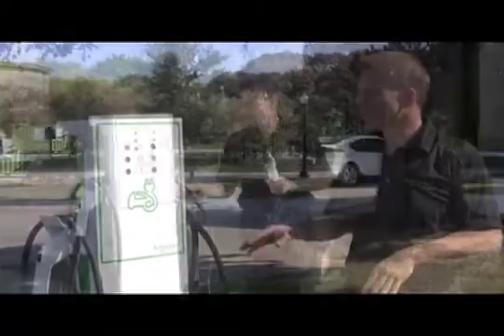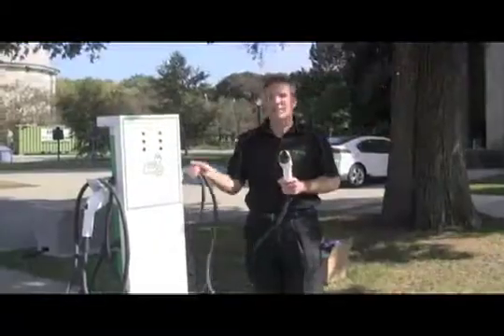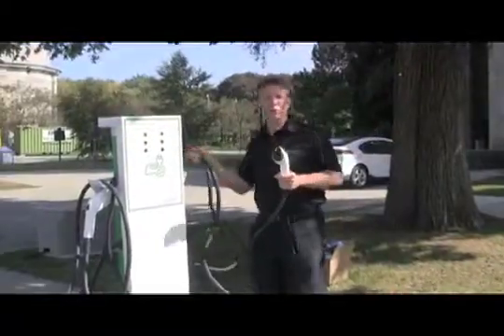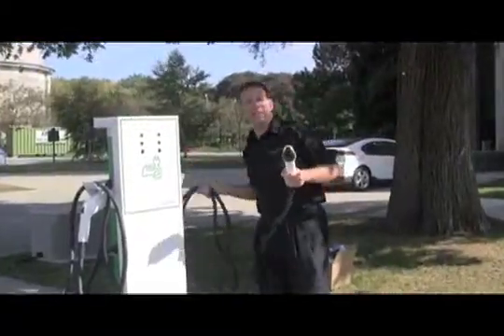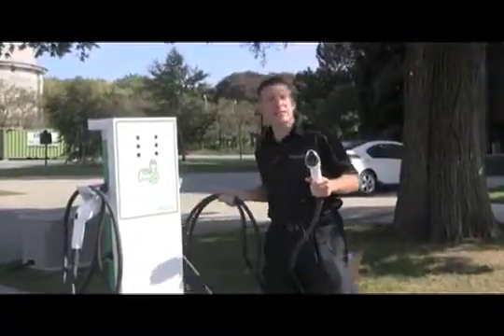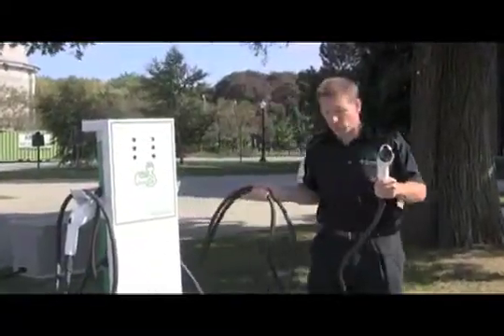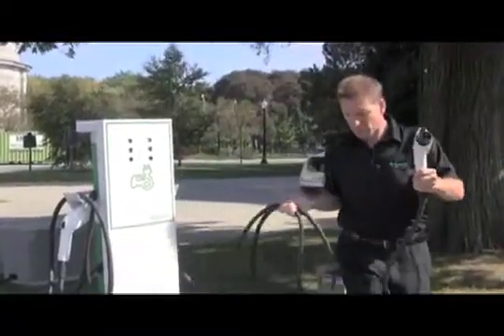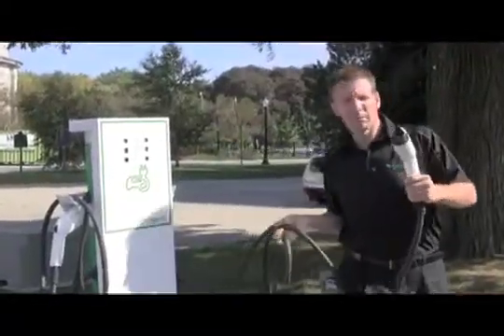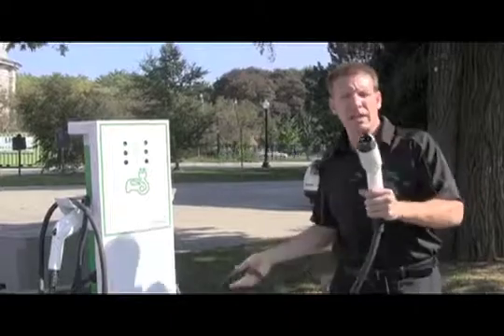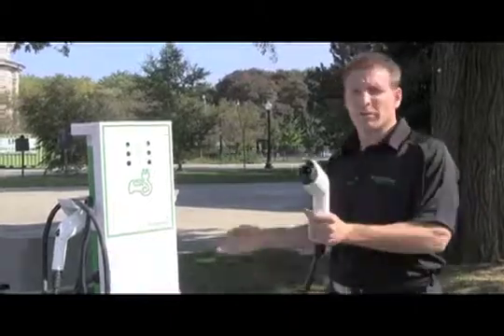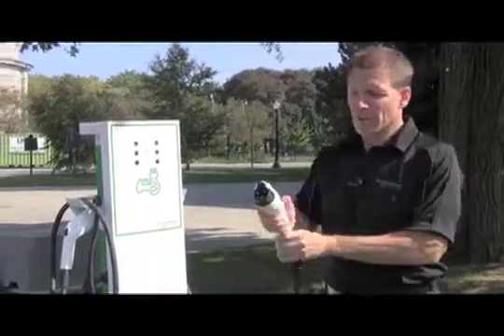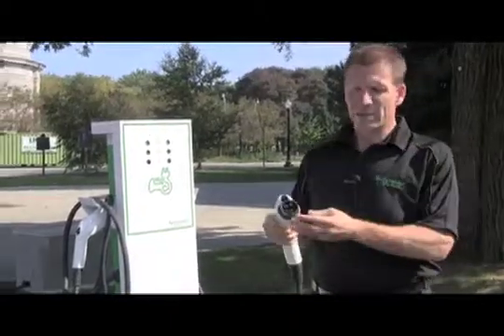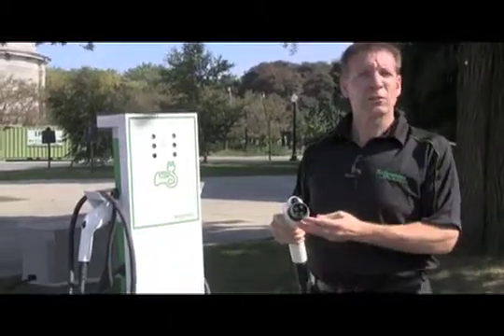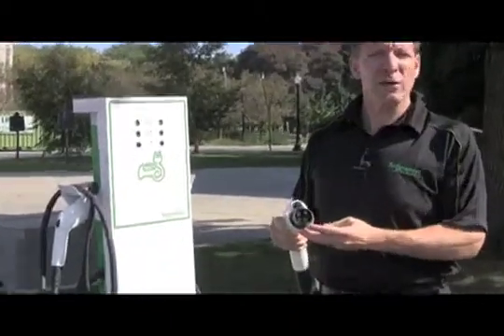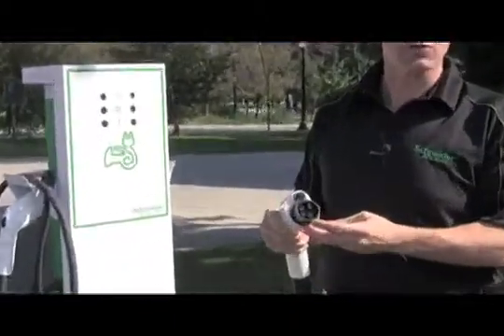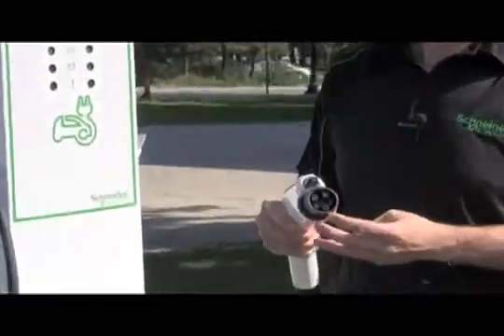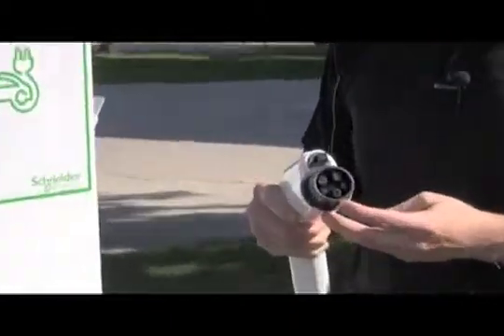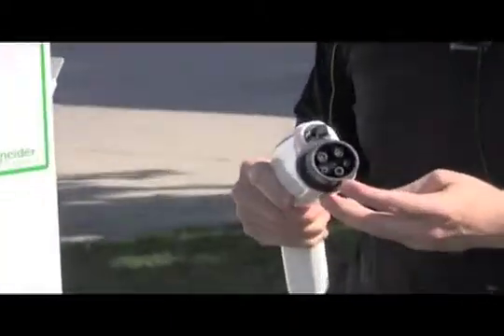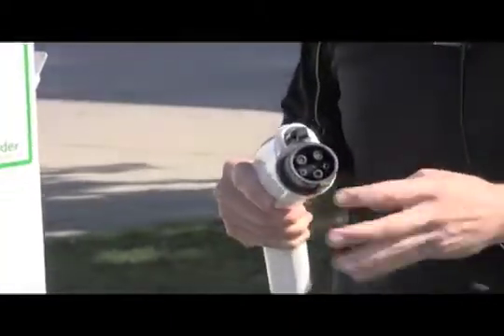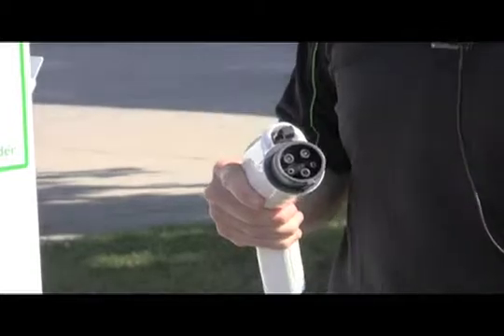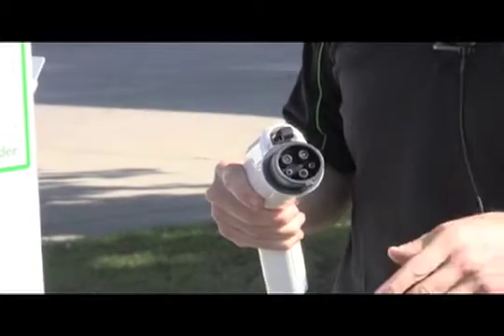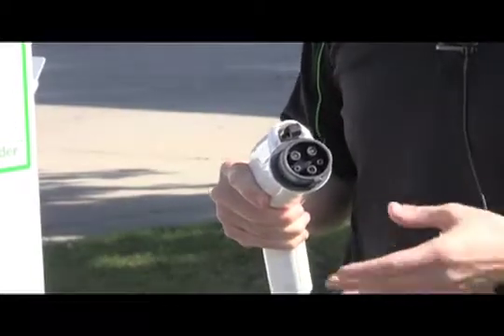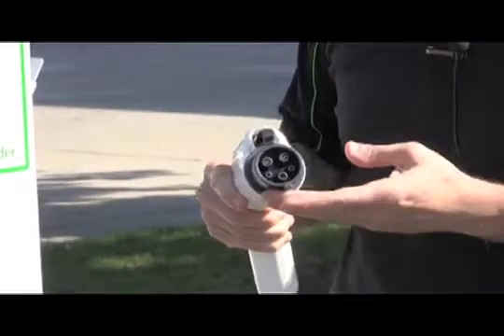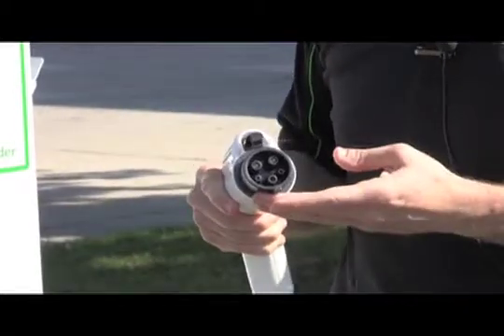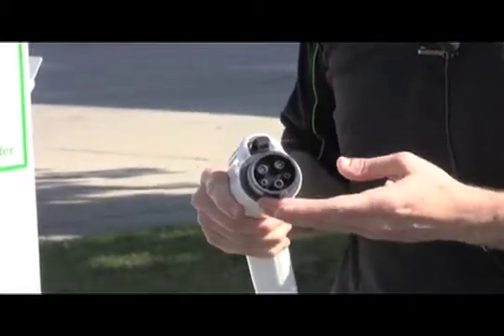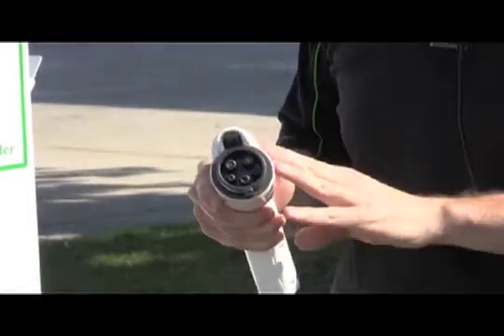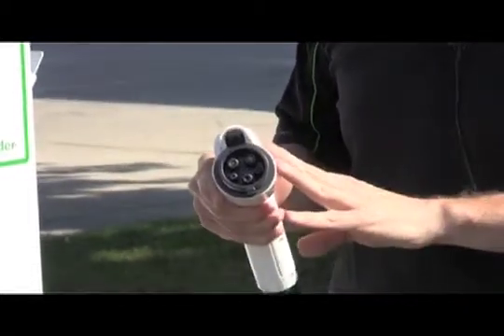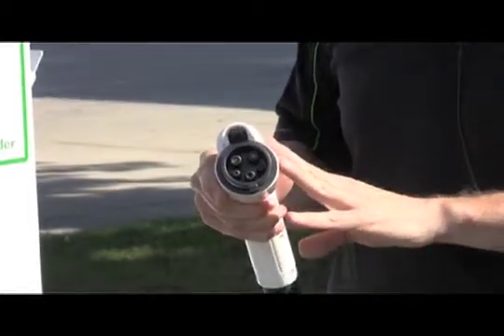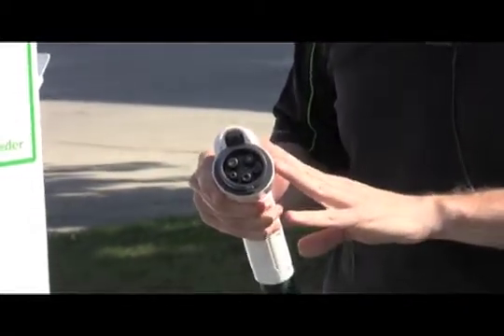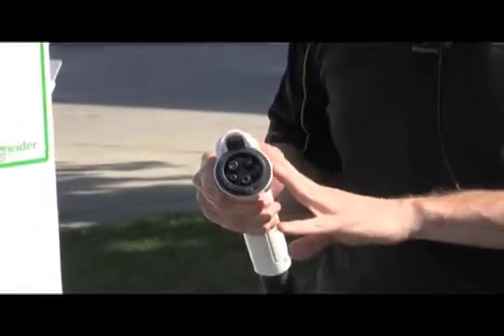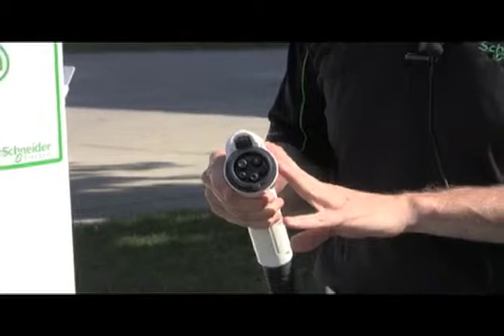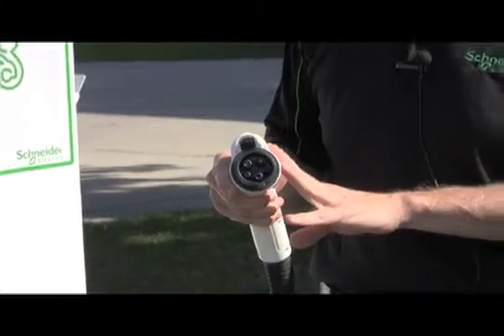This is a standard J1772 connector. This connector is standardized across all North American vehicles, so just like at your gas station, the nozzle always fits. This is the new nozzle for electric vehicles in North America.